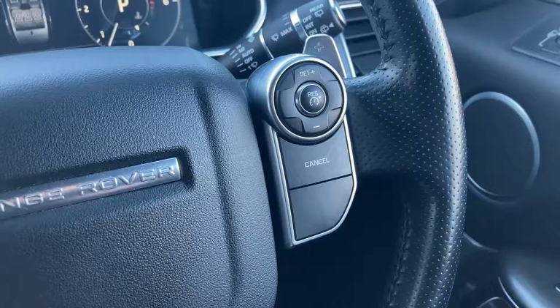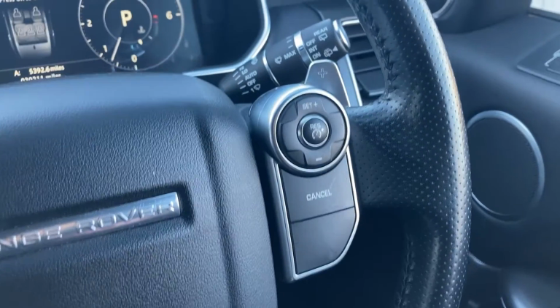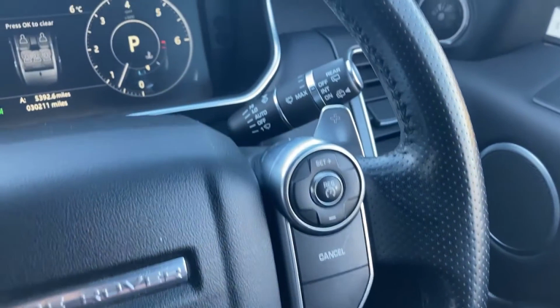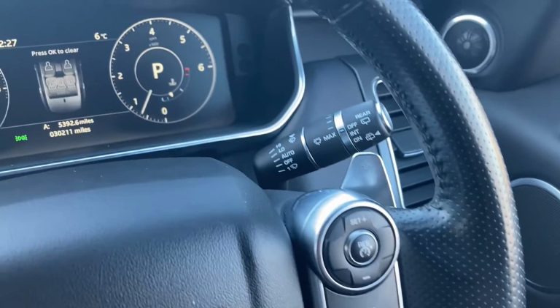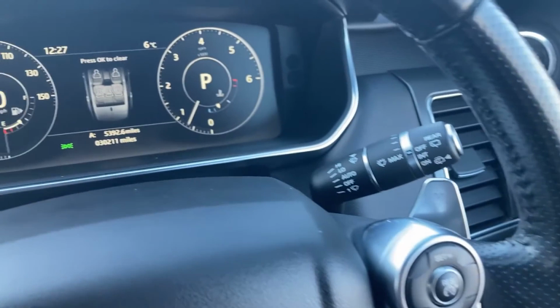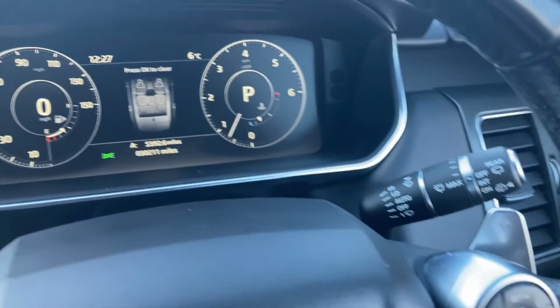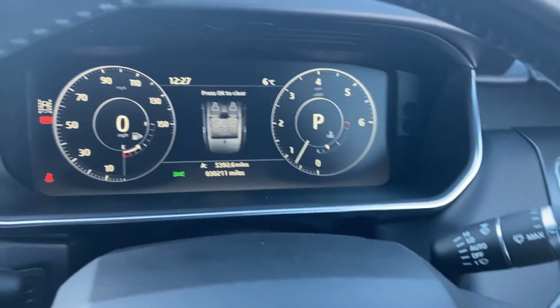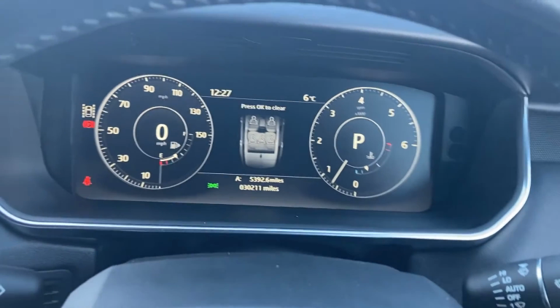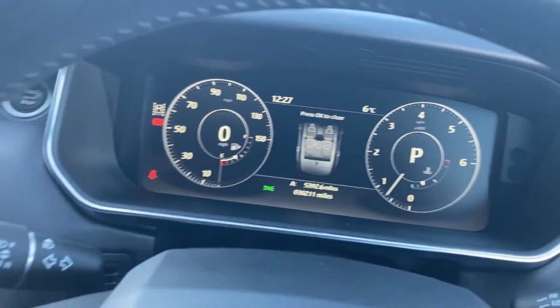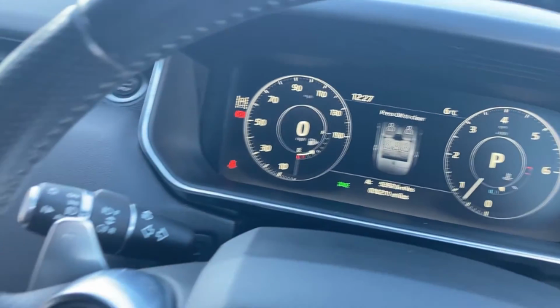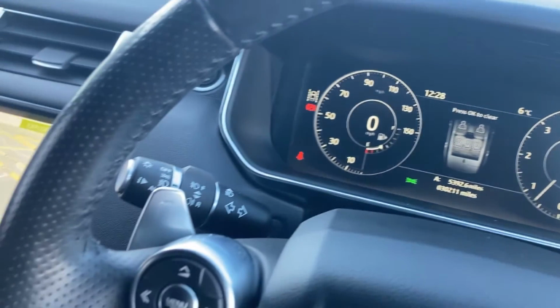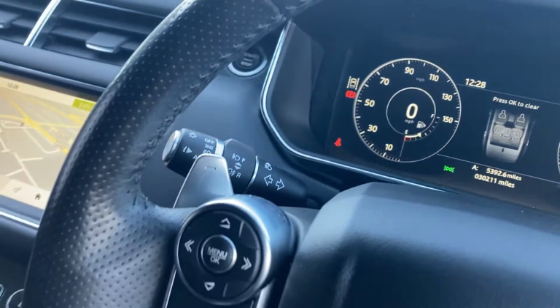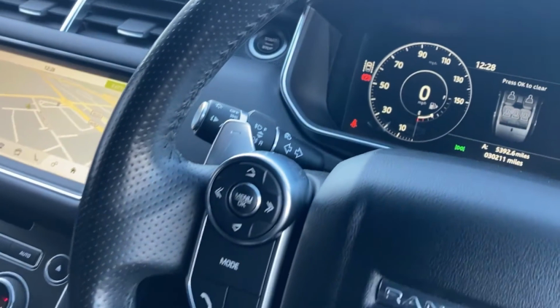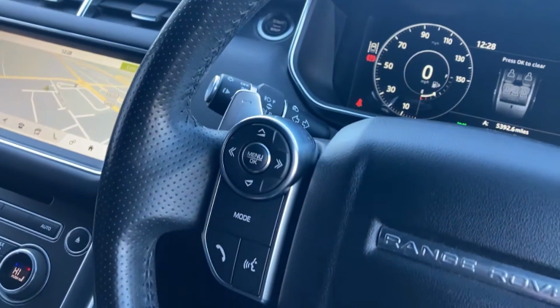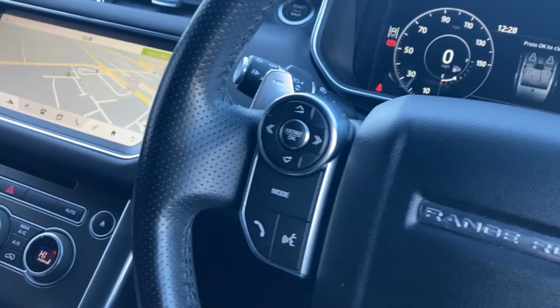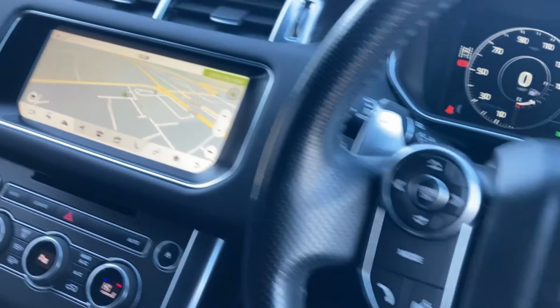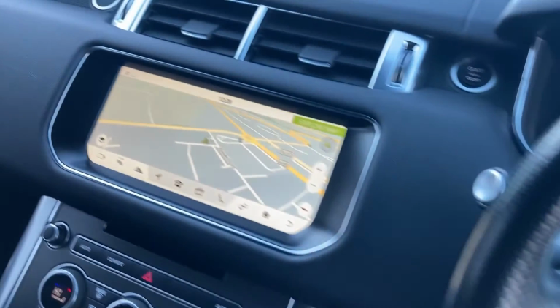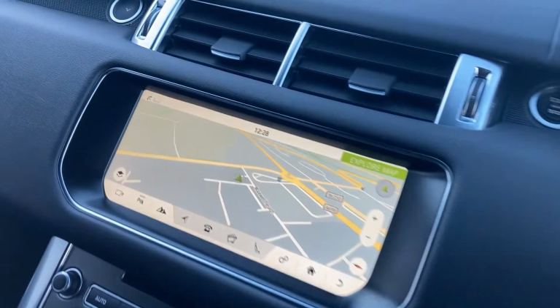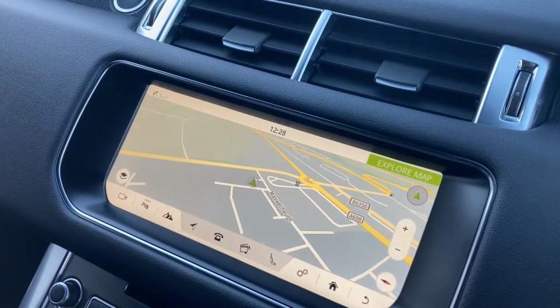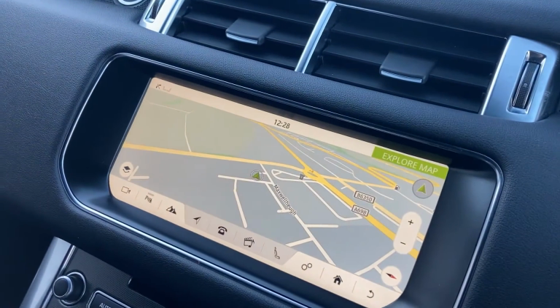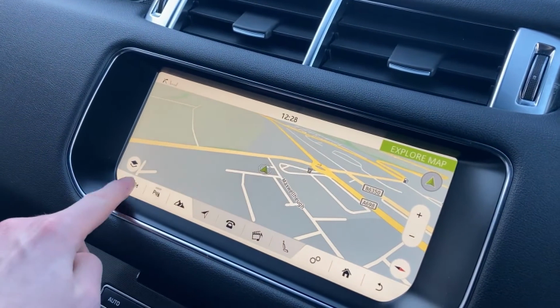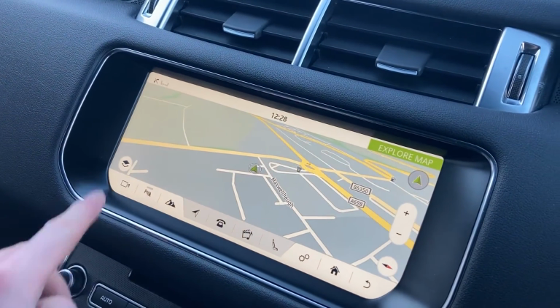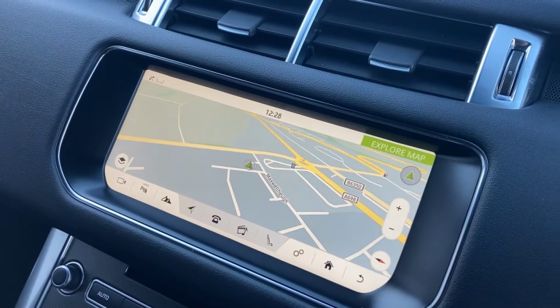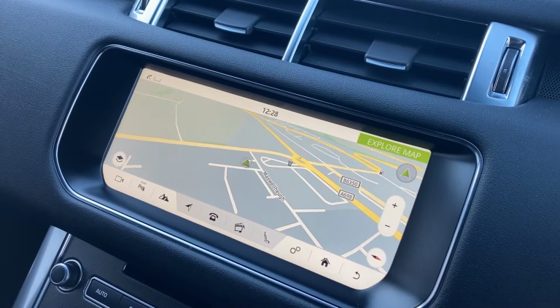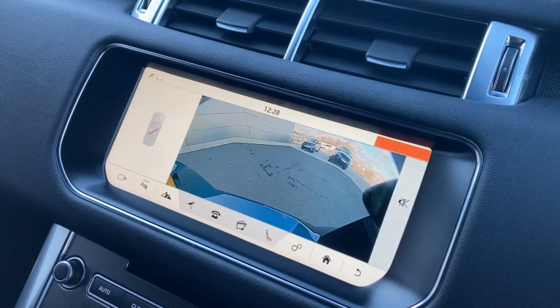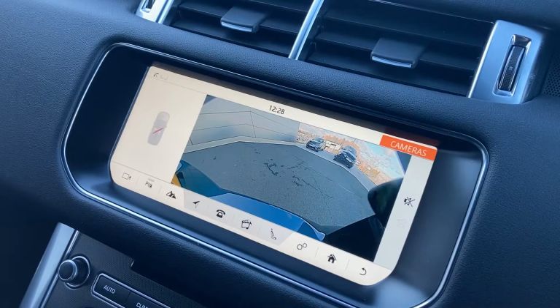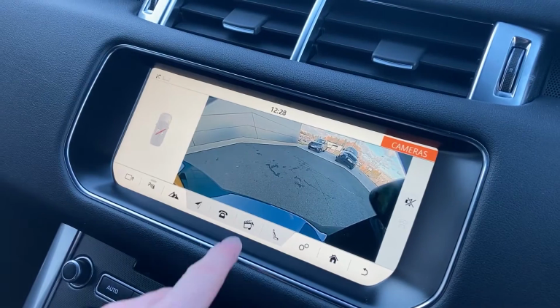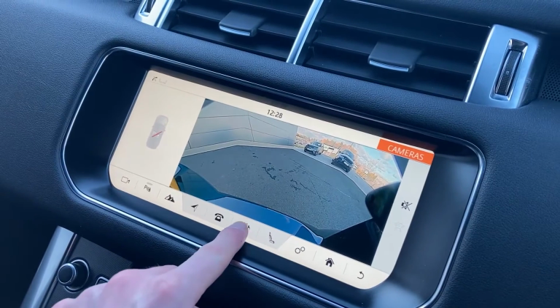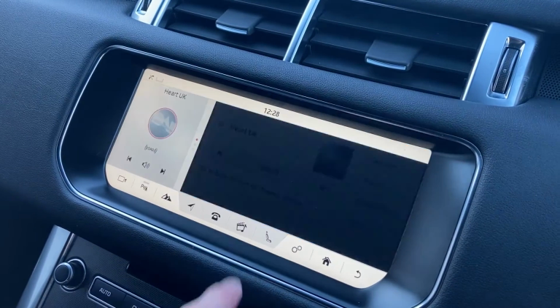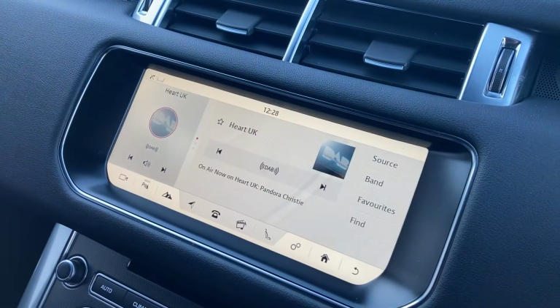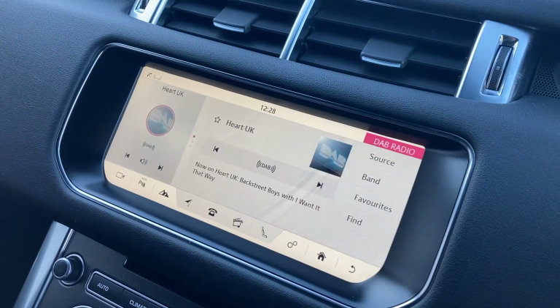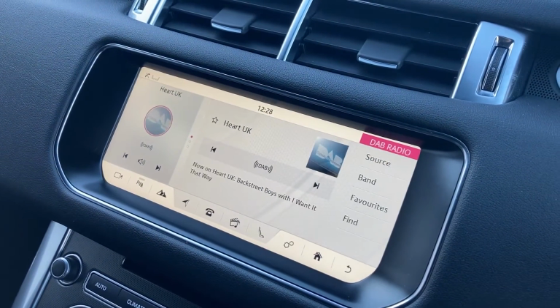On the steering wheel we have the cruise controls with the wiper stalk, the digital display, and the hands-free mobile controls. Coming to the InControl display, we have satellite navigation, the rear camera, and DAB radio.